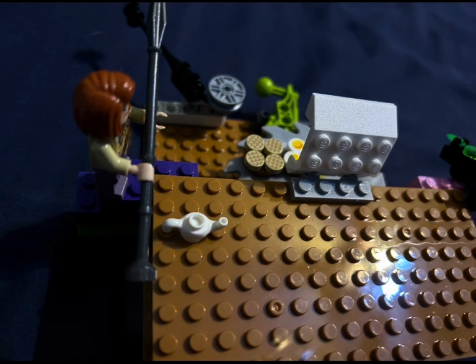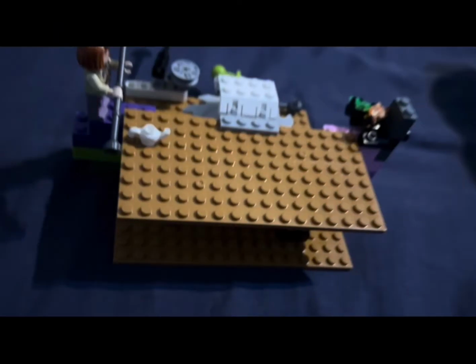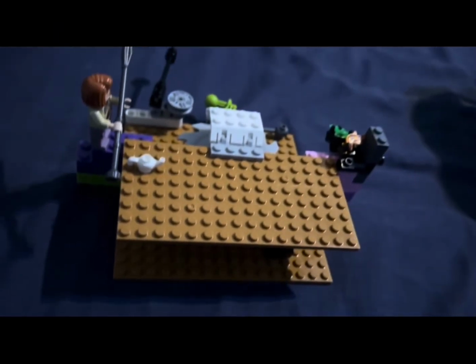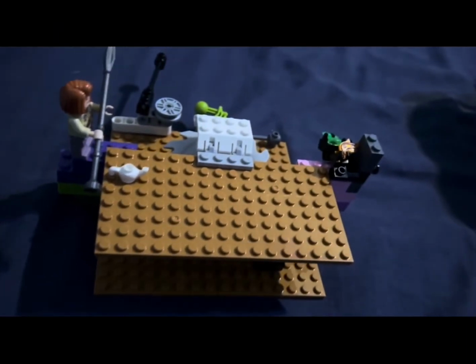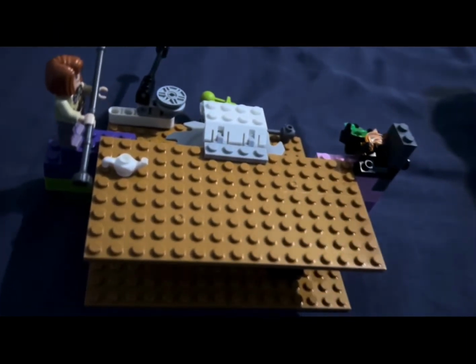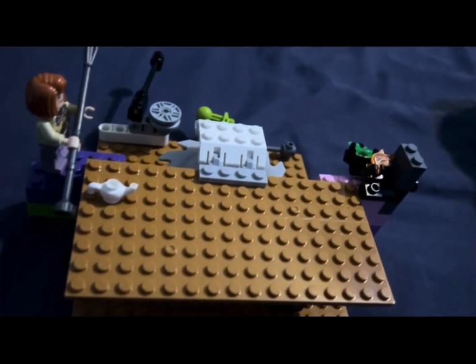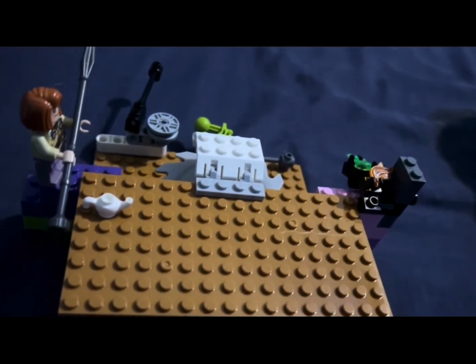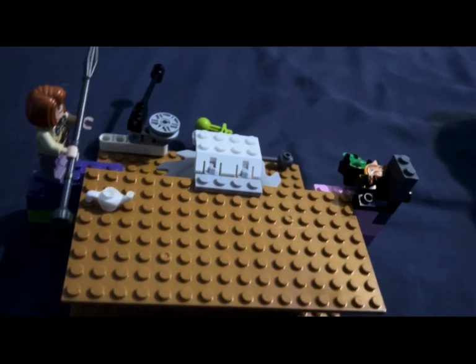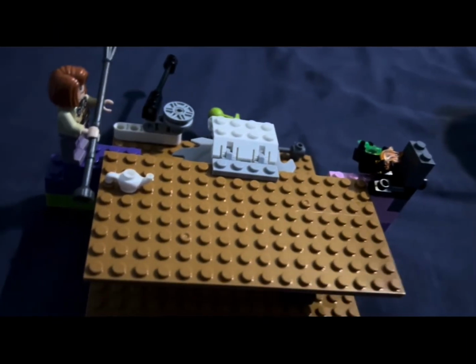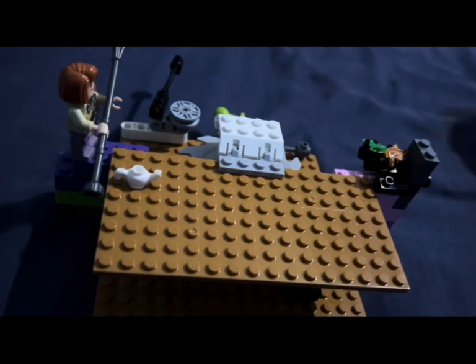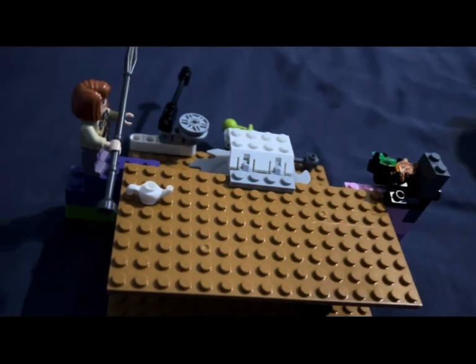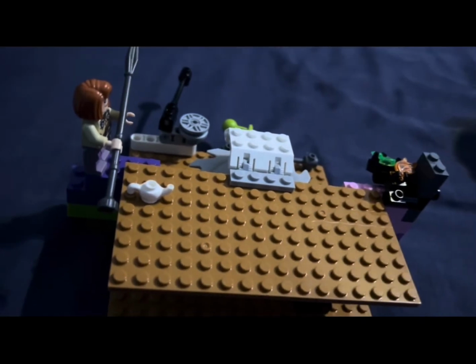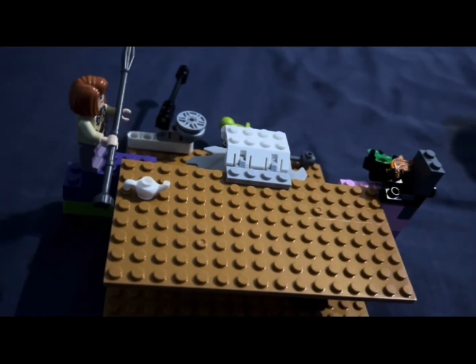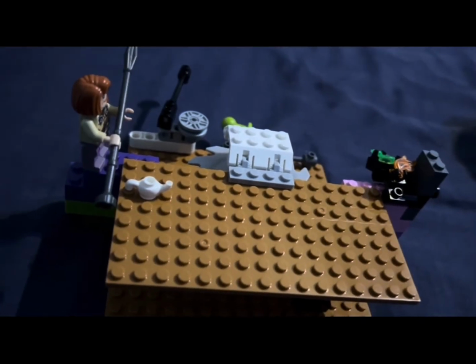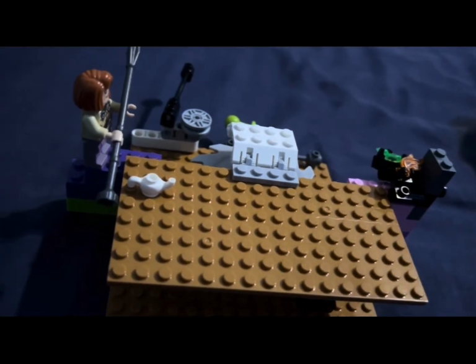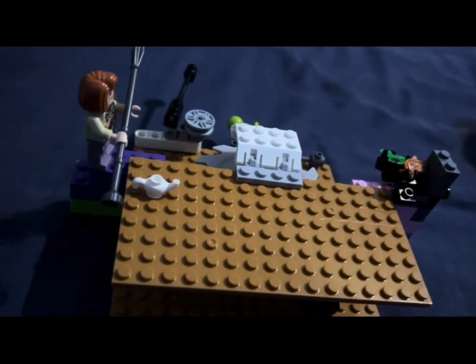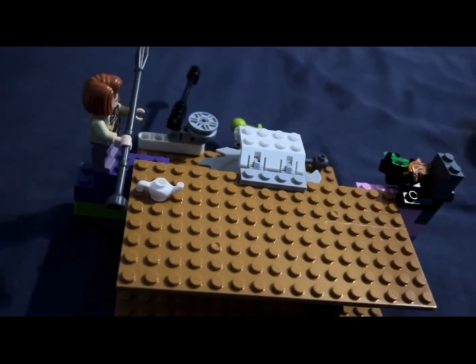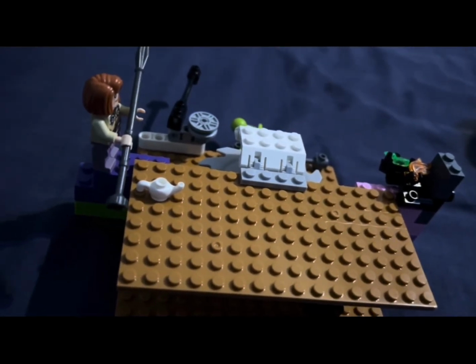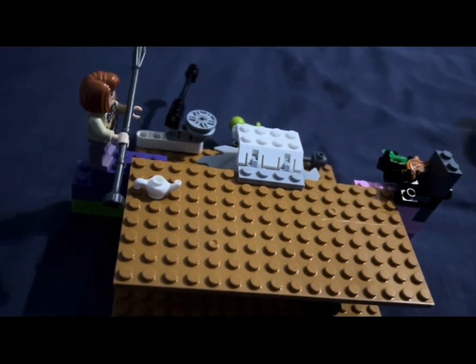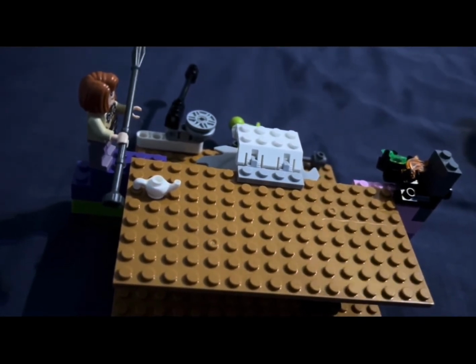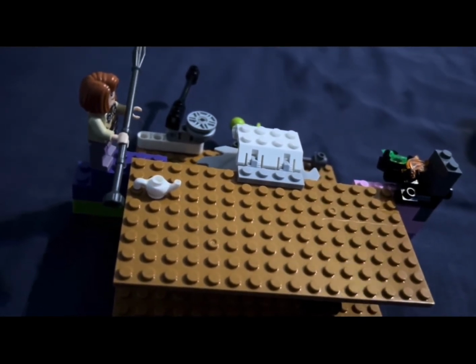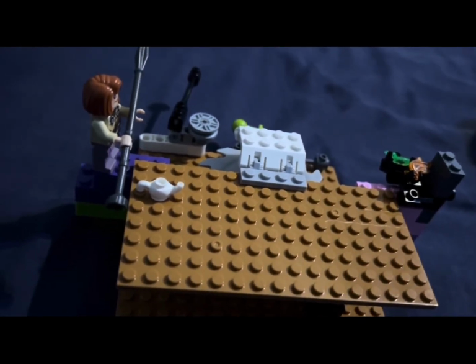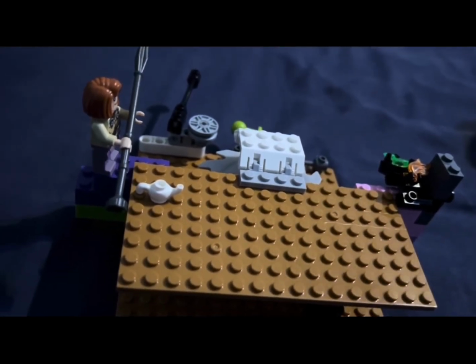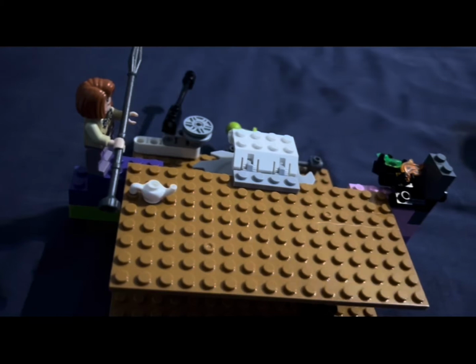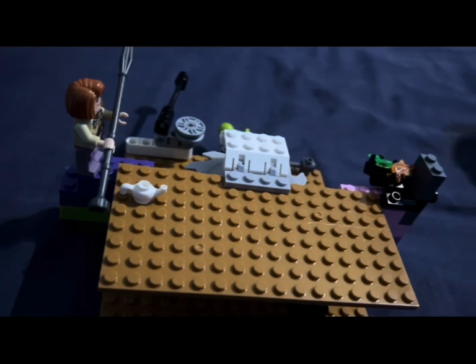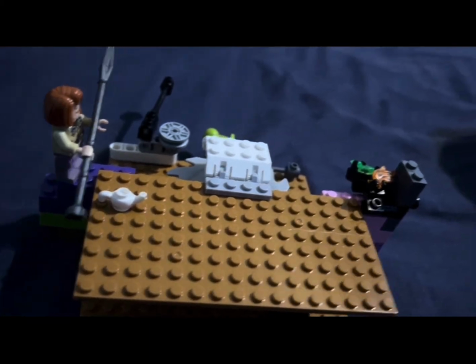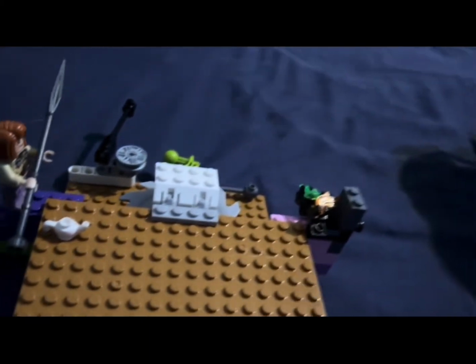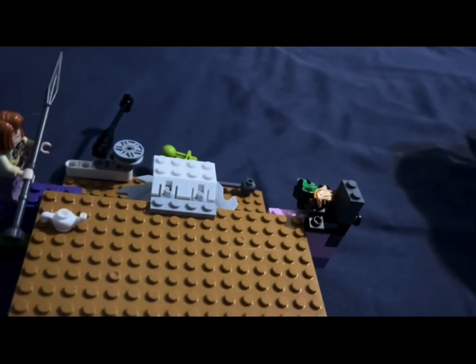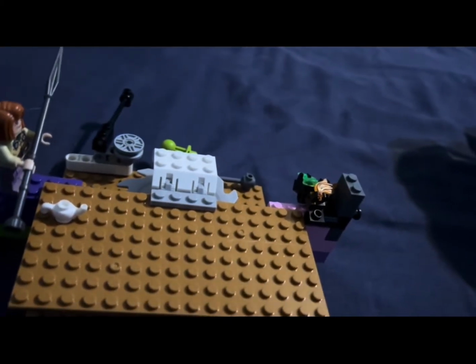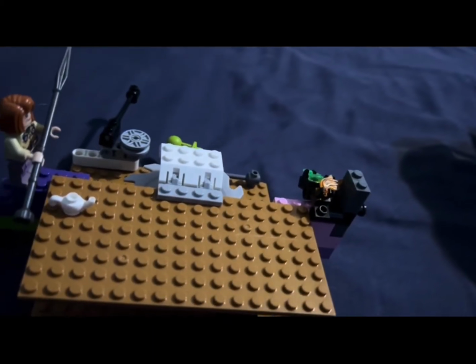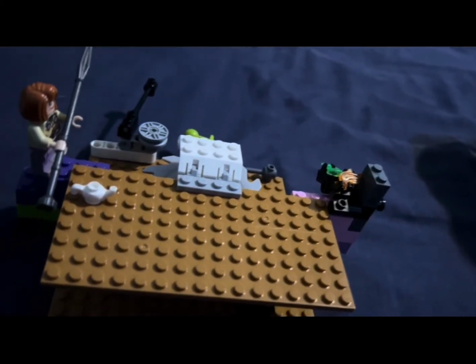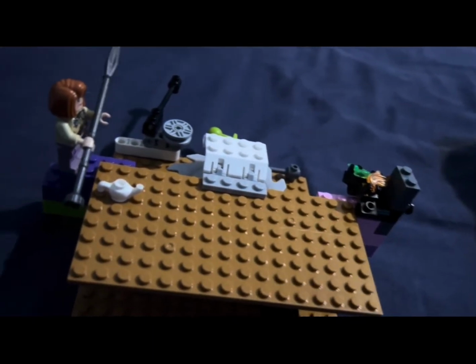Welcome back to the TechNet and this is LEGO Torture Chamber. I was going to create an exact copy of one that has been all over YouTube but I decided to make my own.